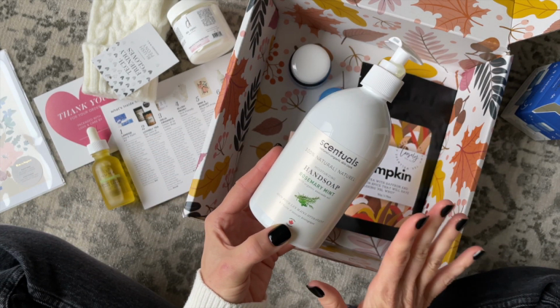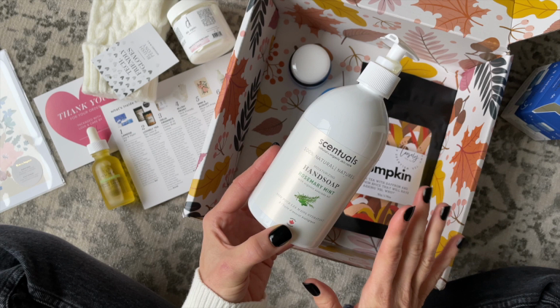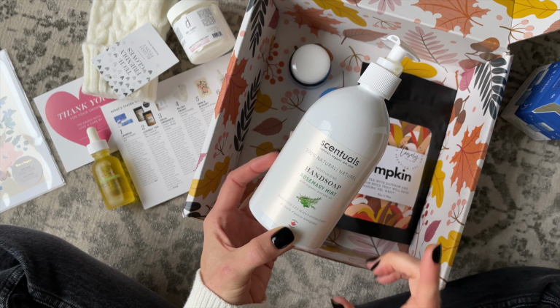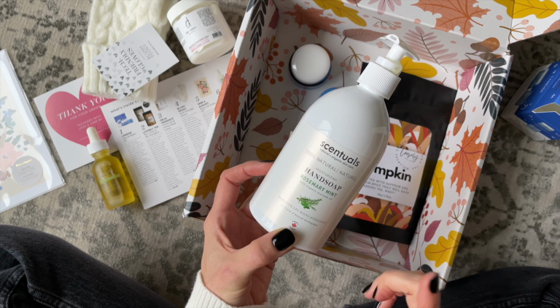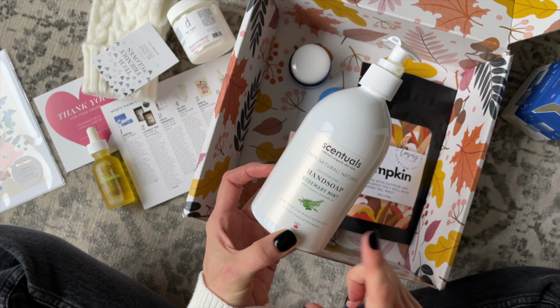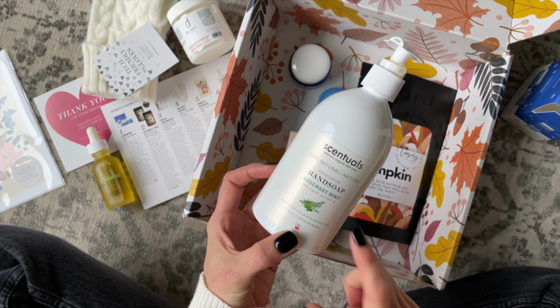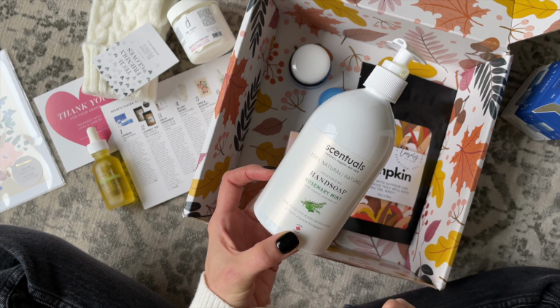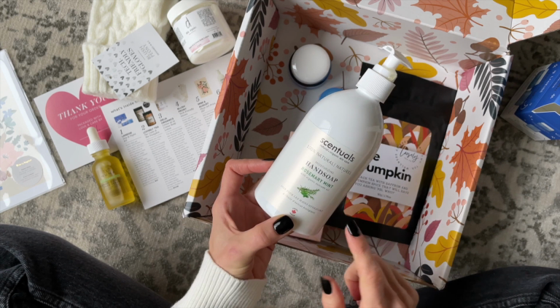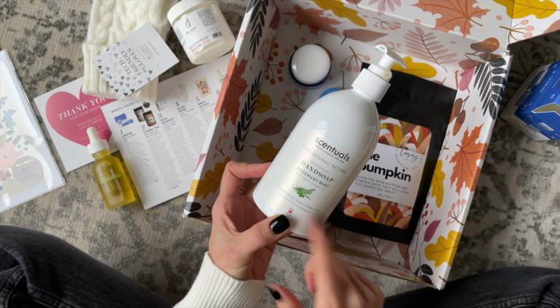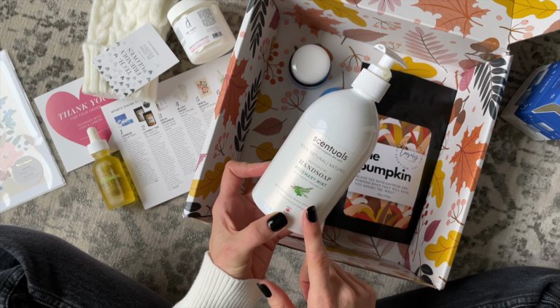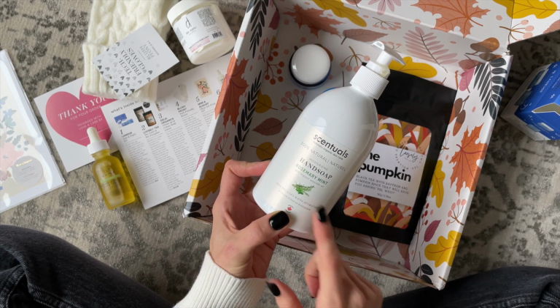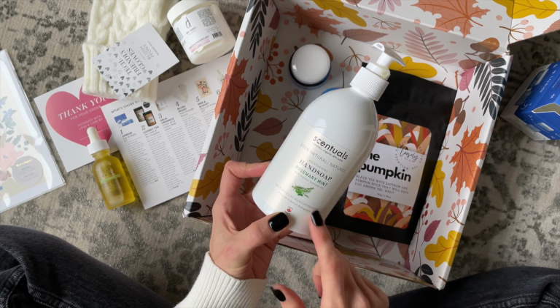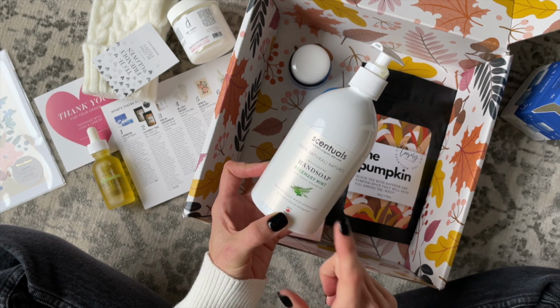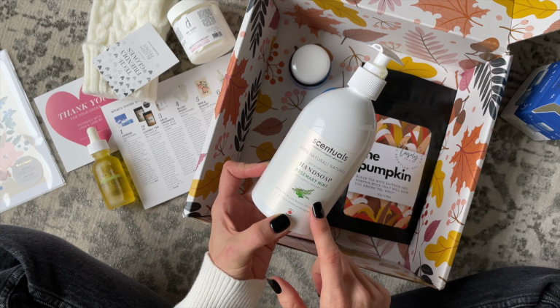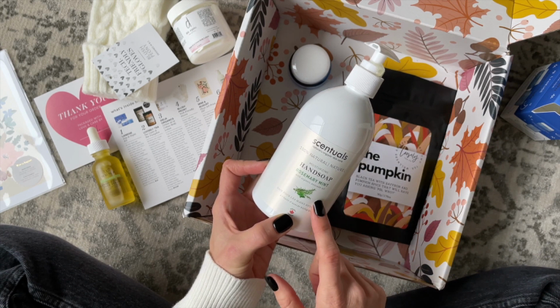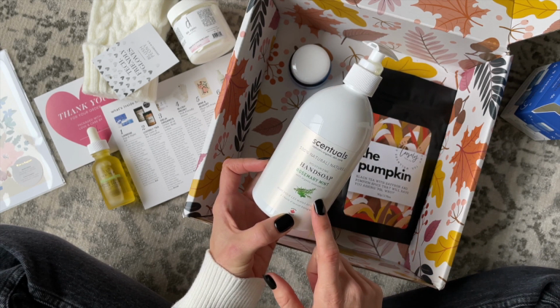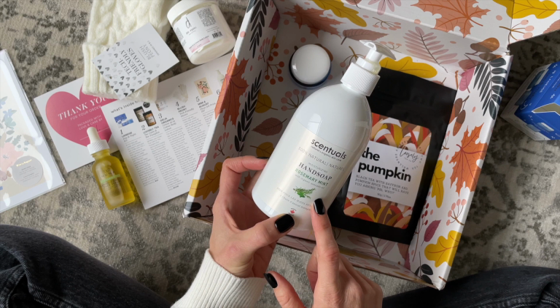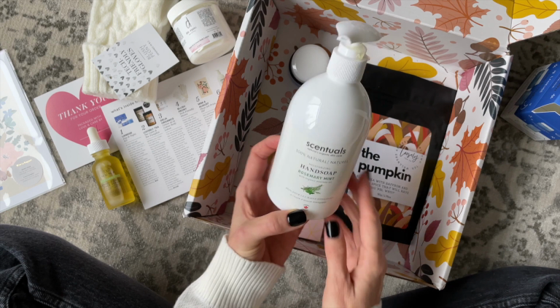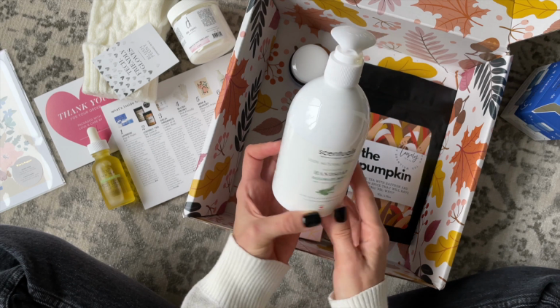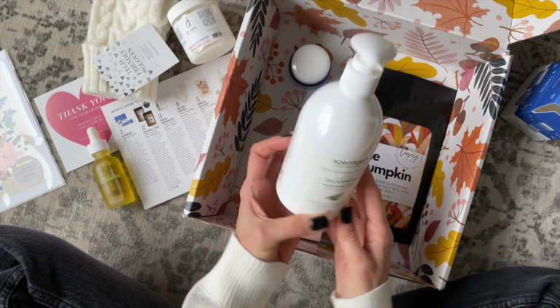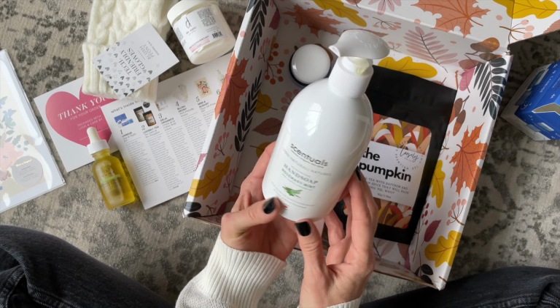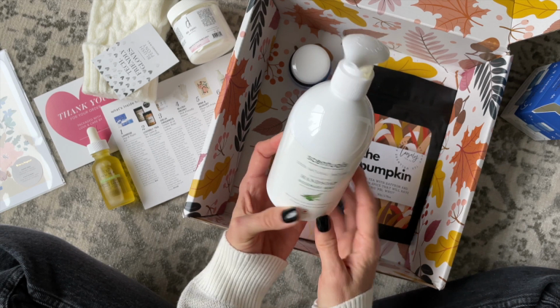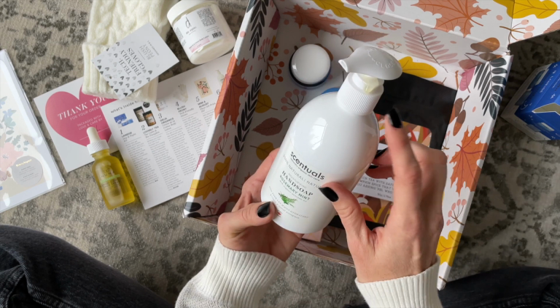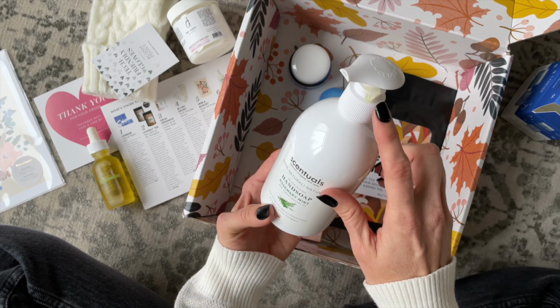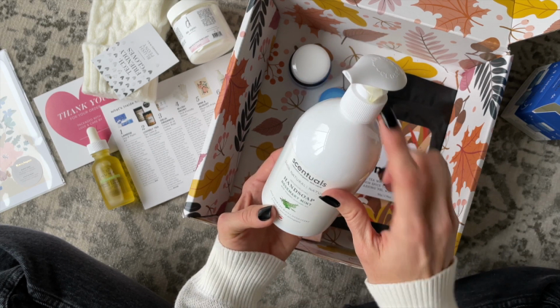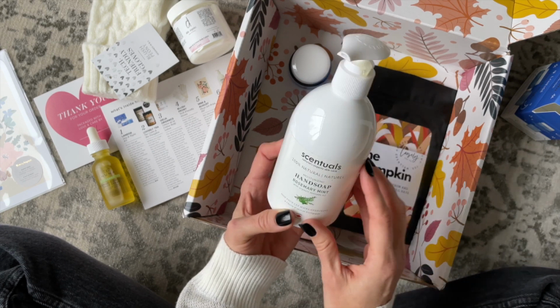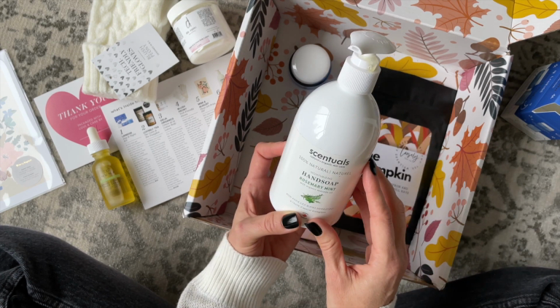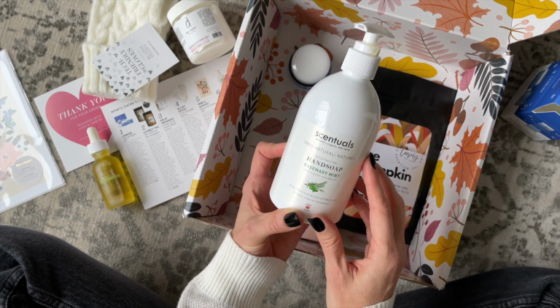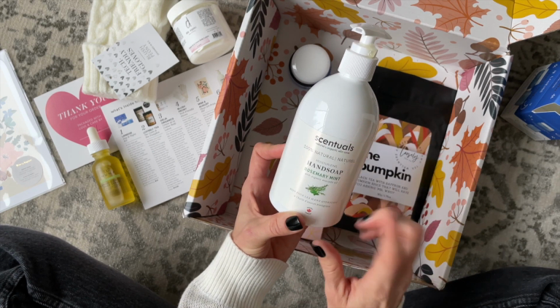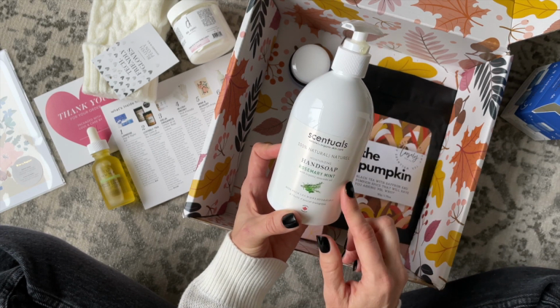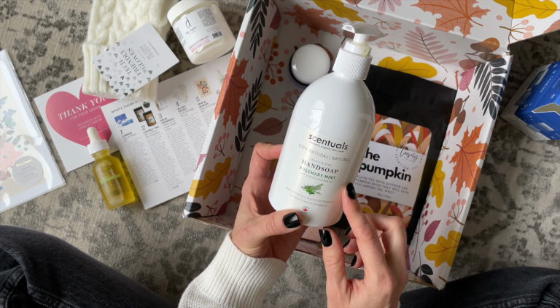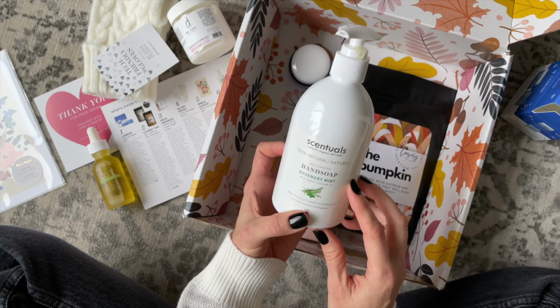And then lastly, a product from Sensuals — one of my all-time favorite brands. This is their rosemary mint hand soap. I love this scent, love love love it, and it's actually a really pretty bottle. It leaked a tiny bit, but I'll use this in my guest bath.